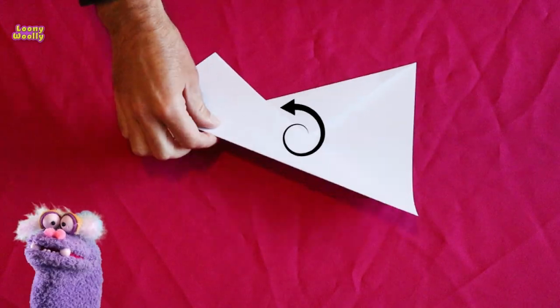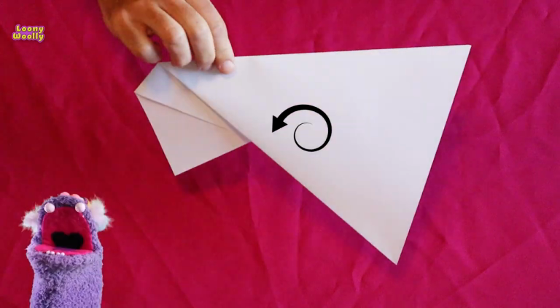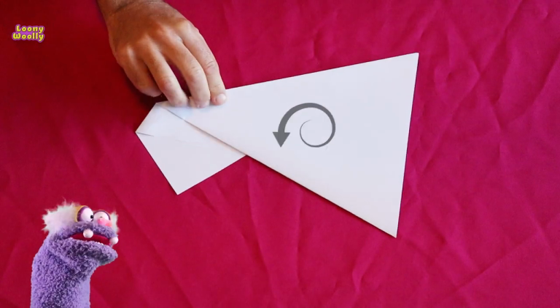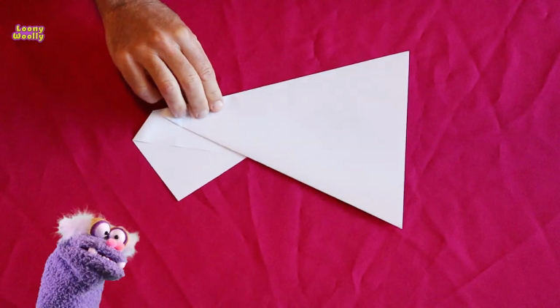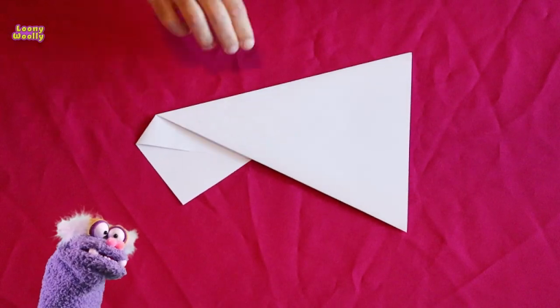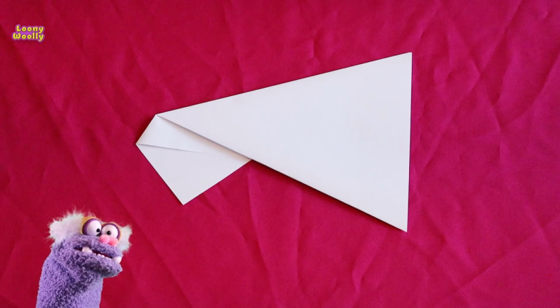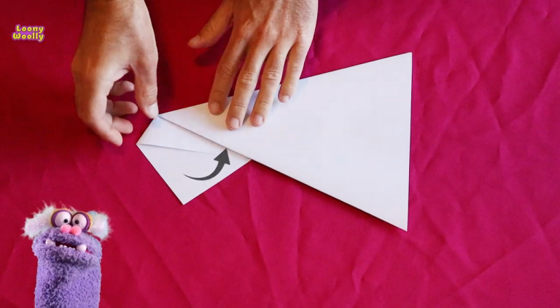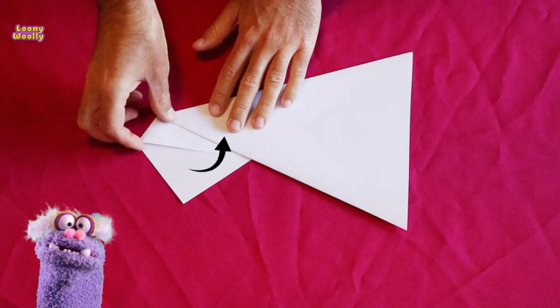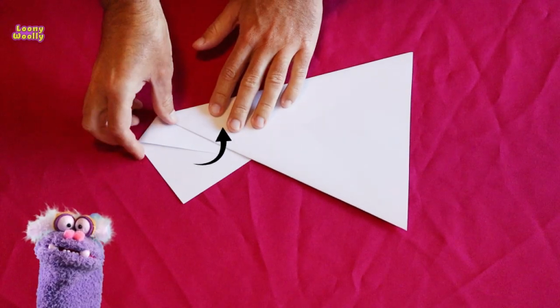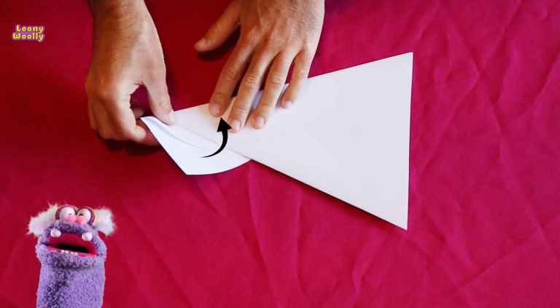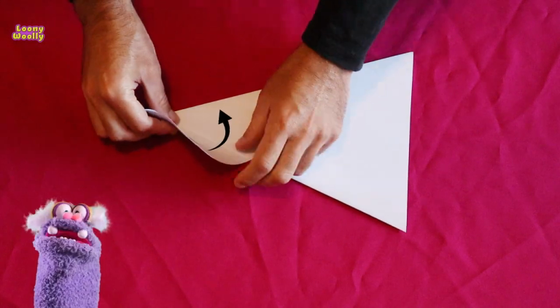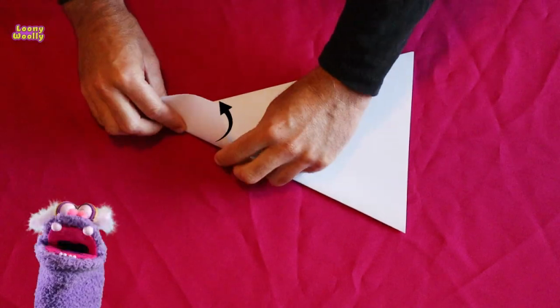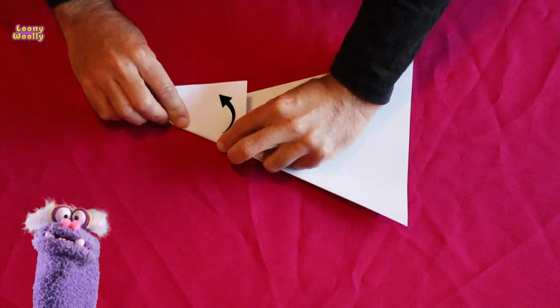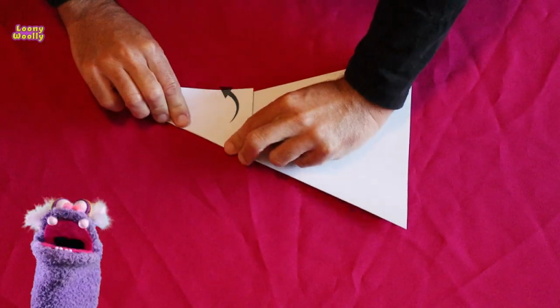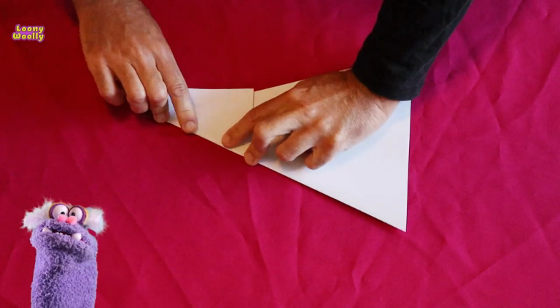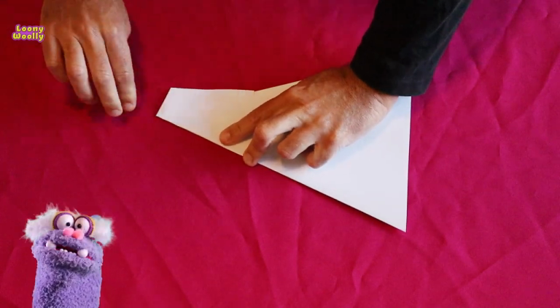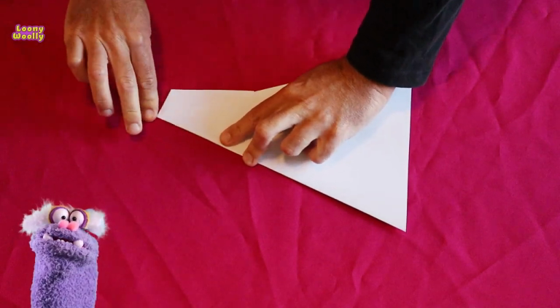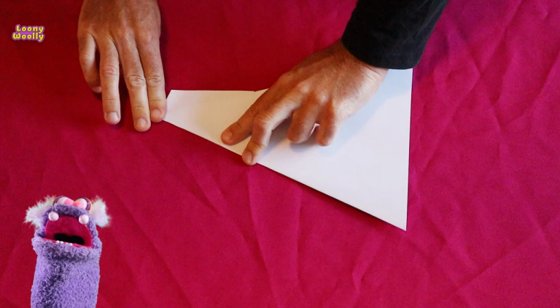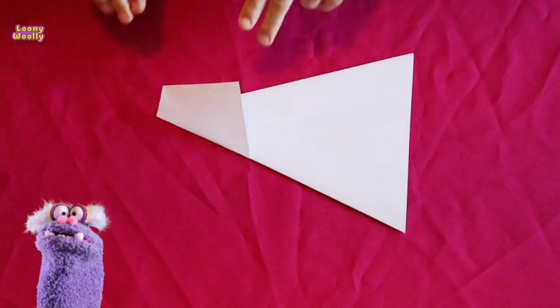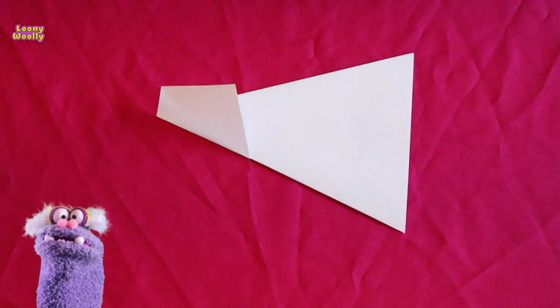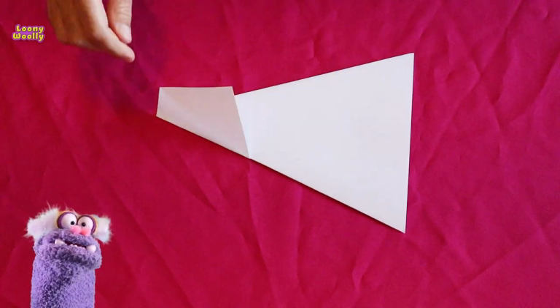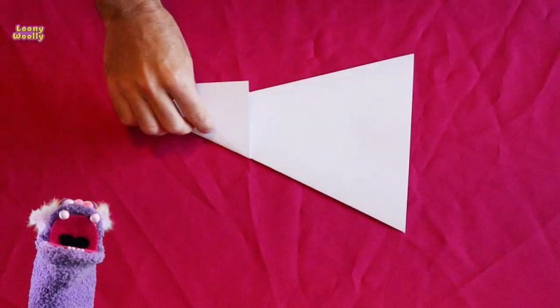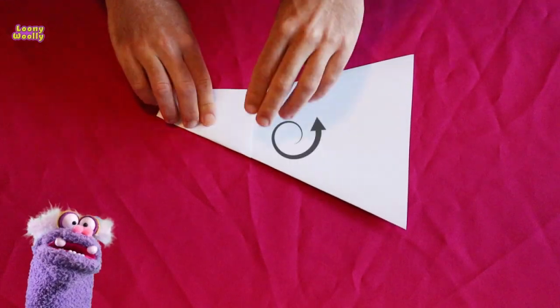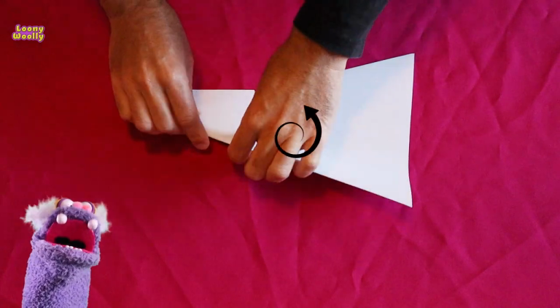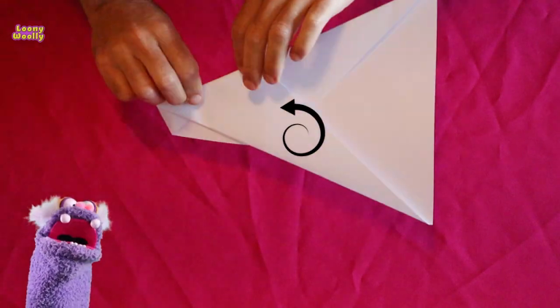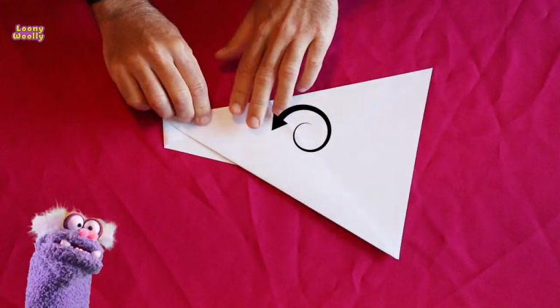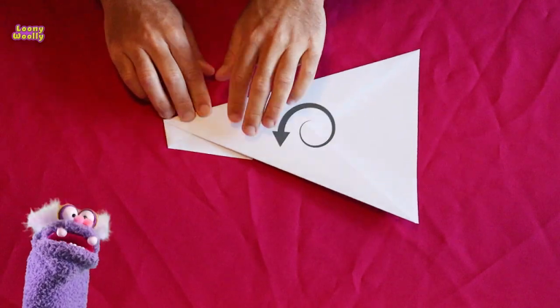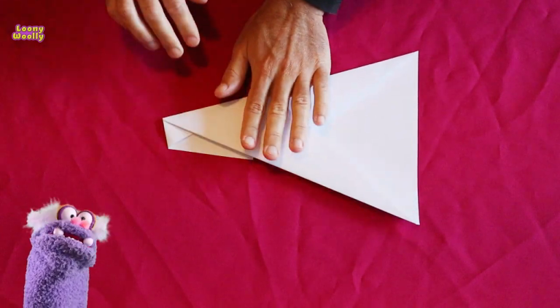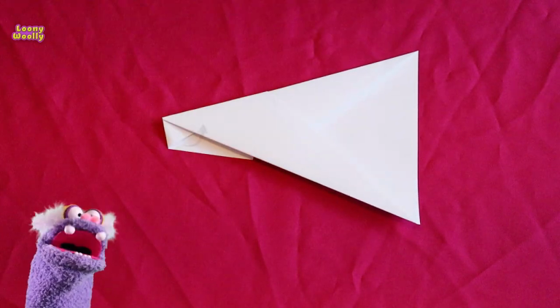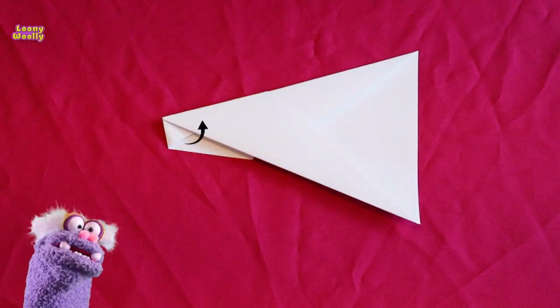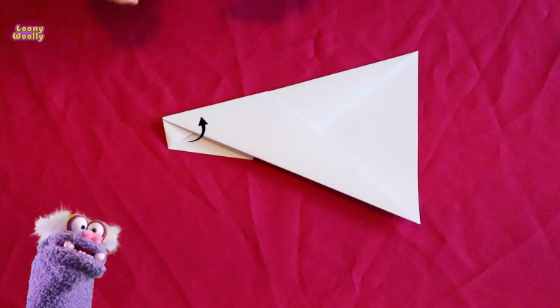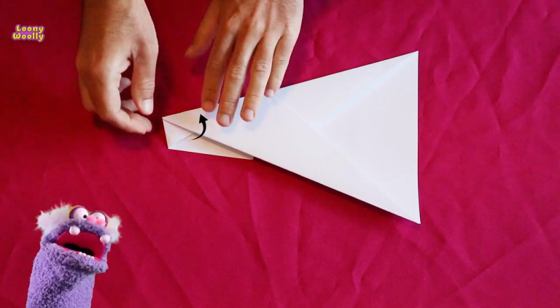Turn it over, folding the remaining paper on the body of the airplane. Now turn it over and fold it again until you get a triangle like that.